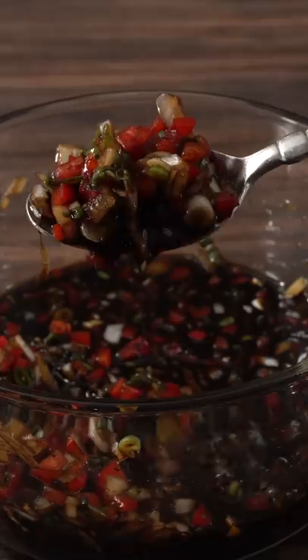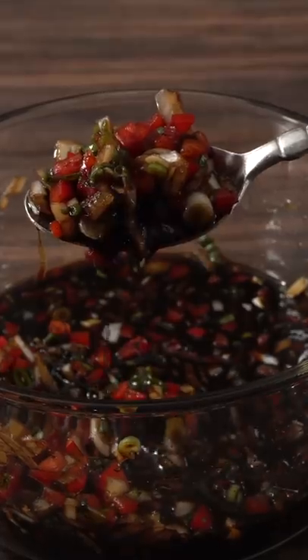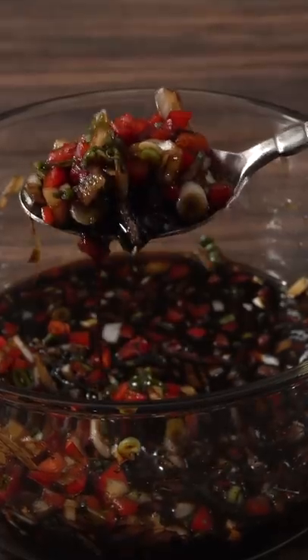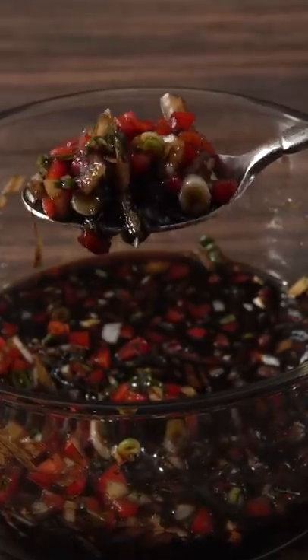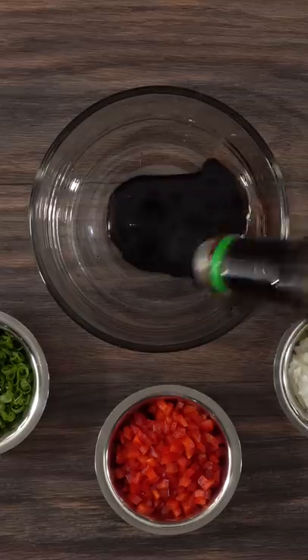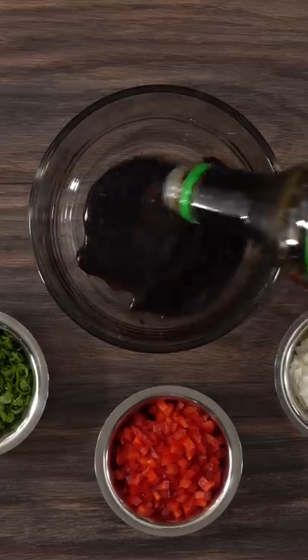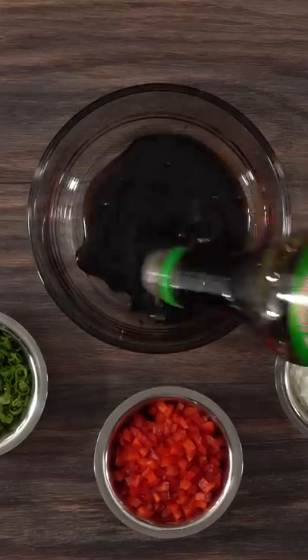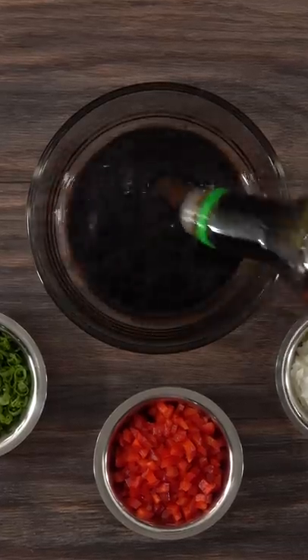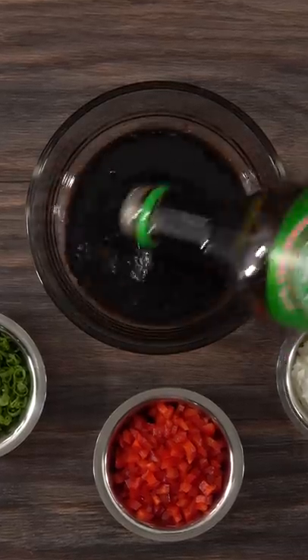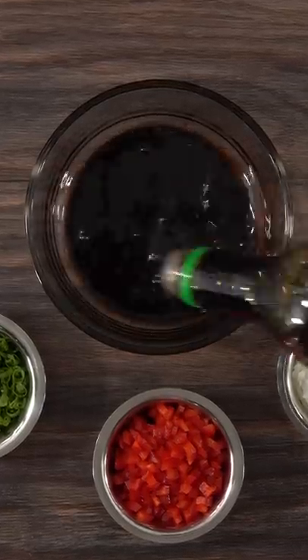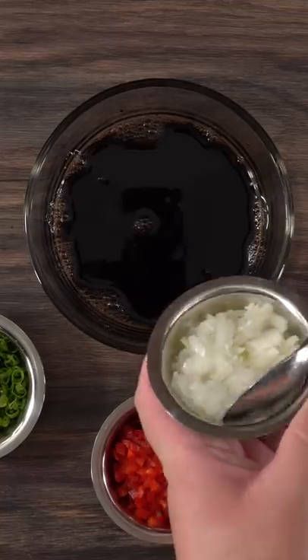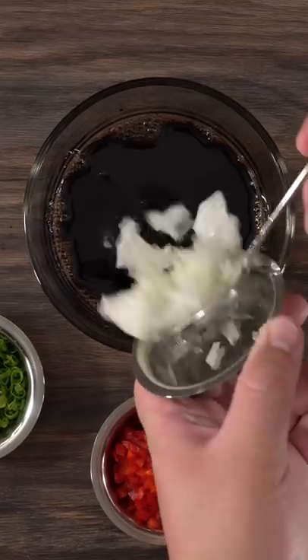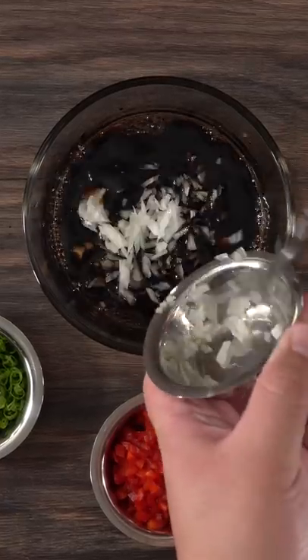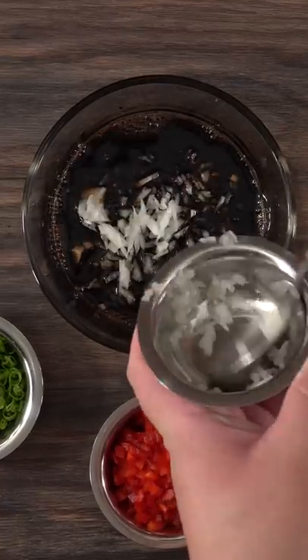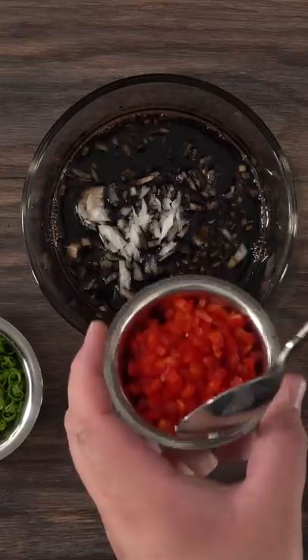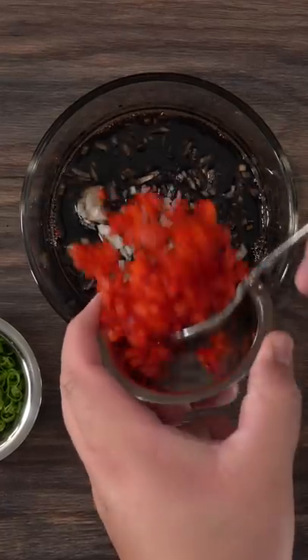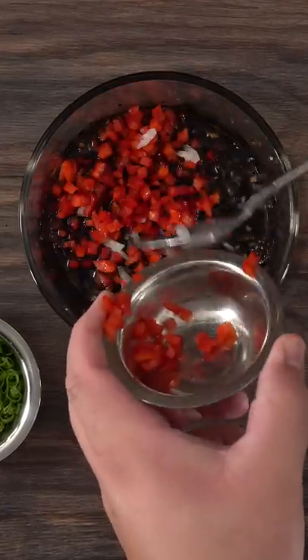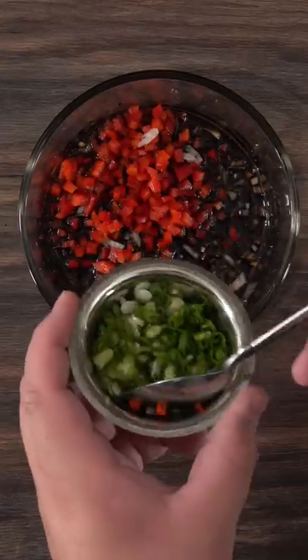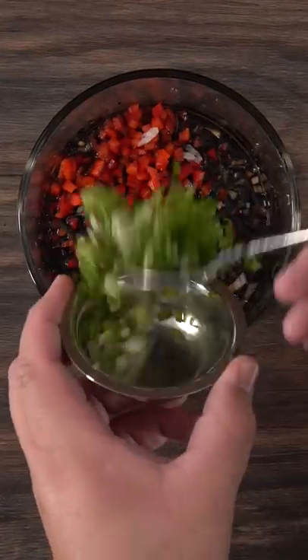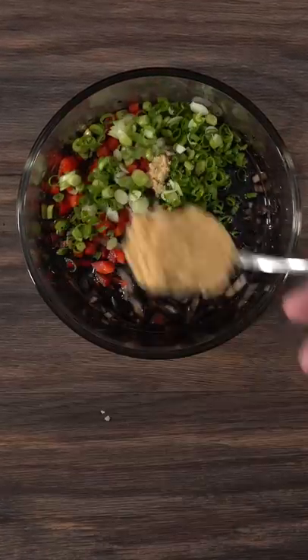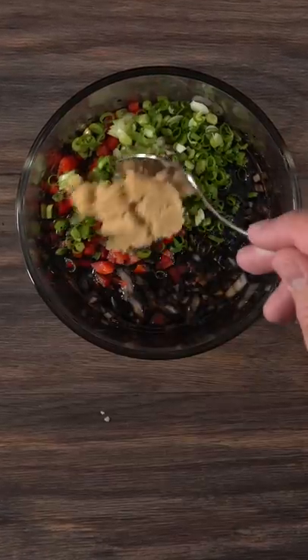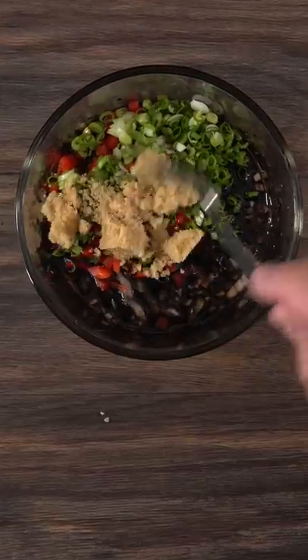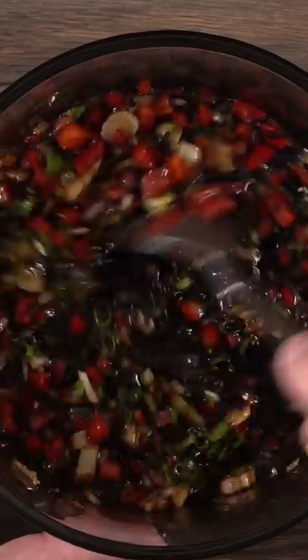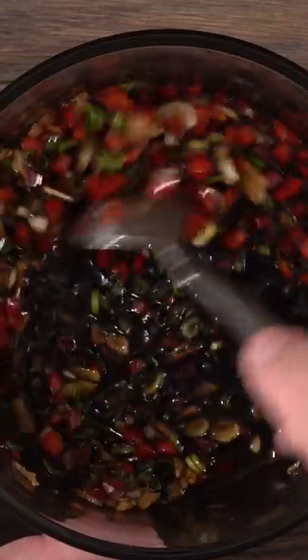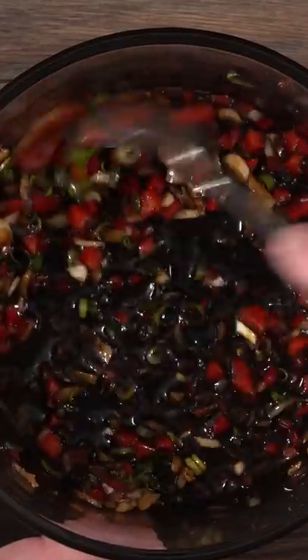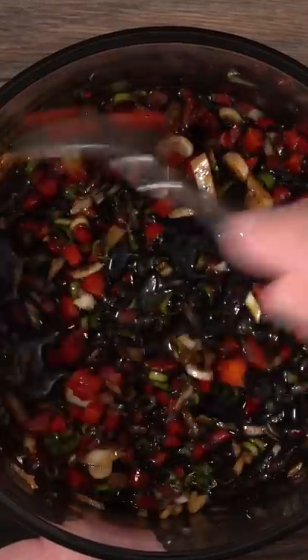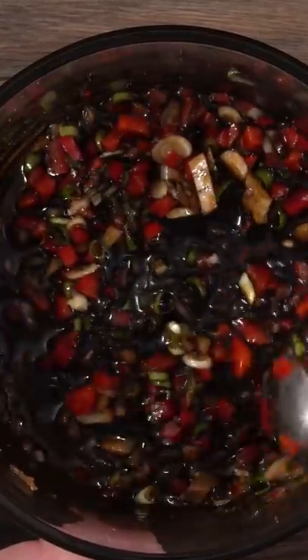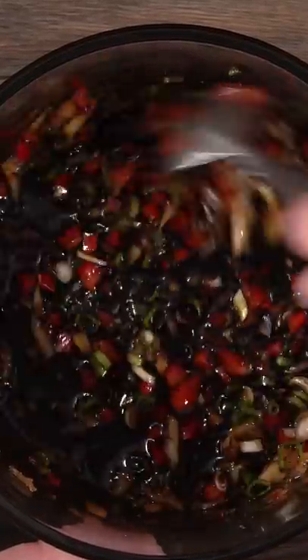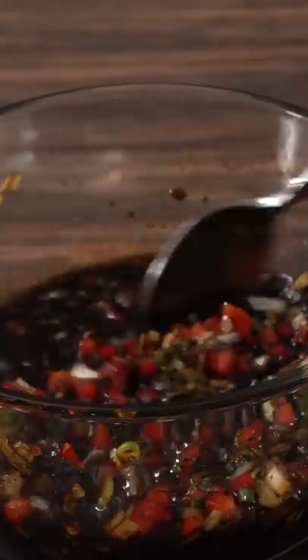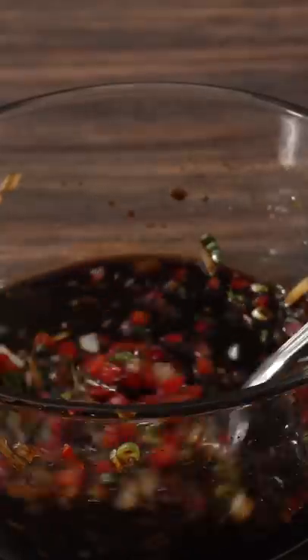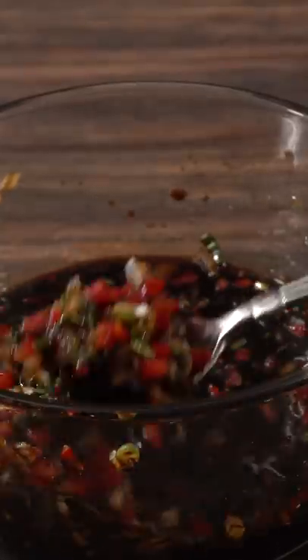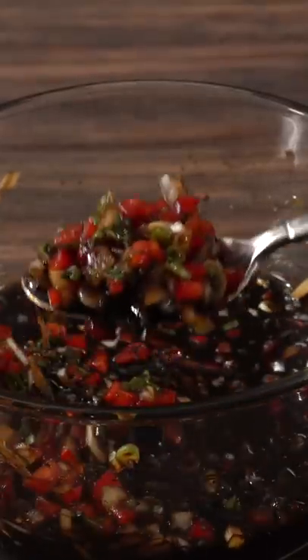For the marinade it's super easy. Into a bowl I threw in half a cup of soy sauce followed by finely diced onions, red bell peppers, green onions, and brown sugar. Mix it well and combine all of those ingredients together. Once you're done you should have something like this.